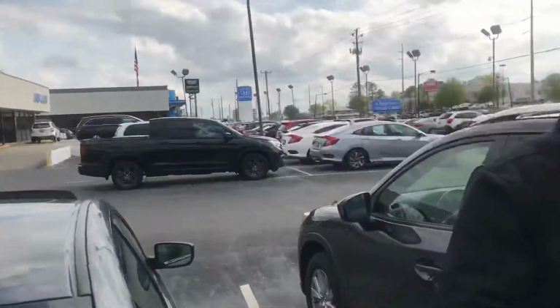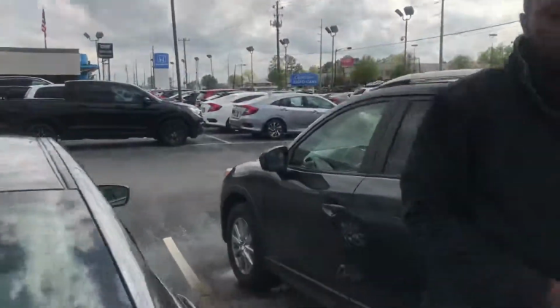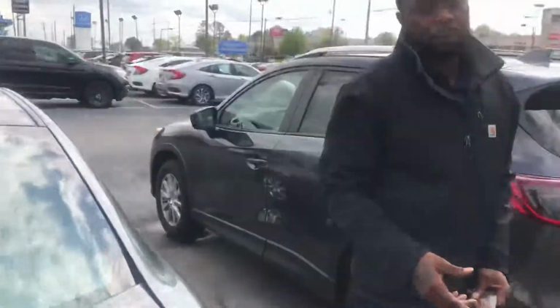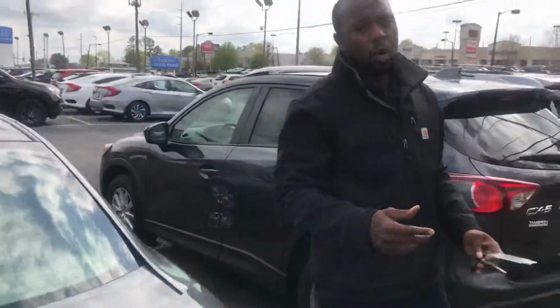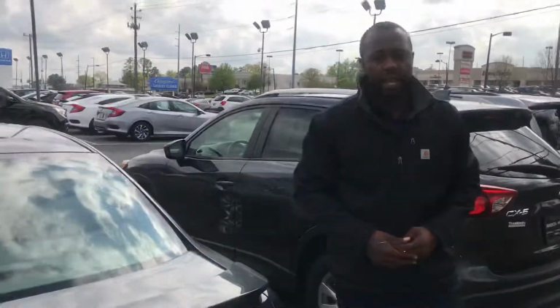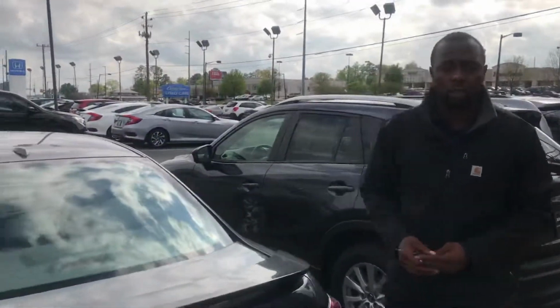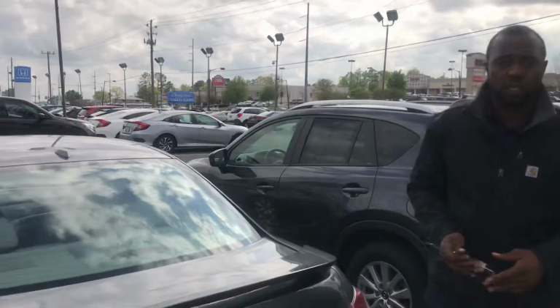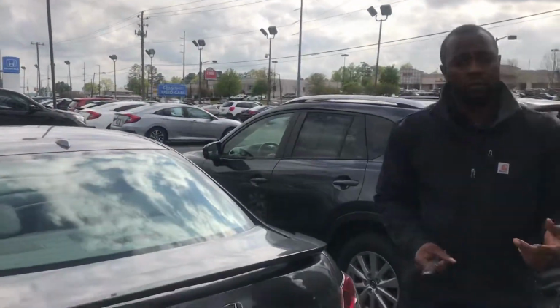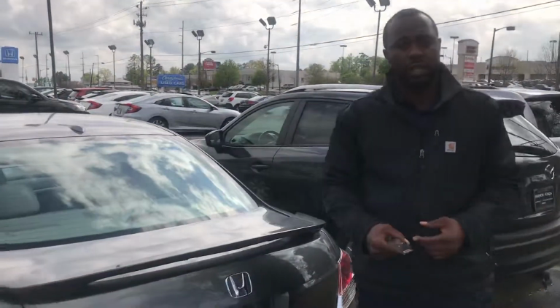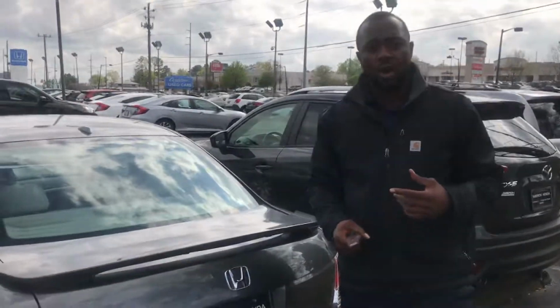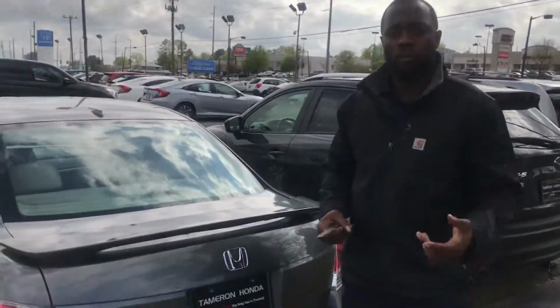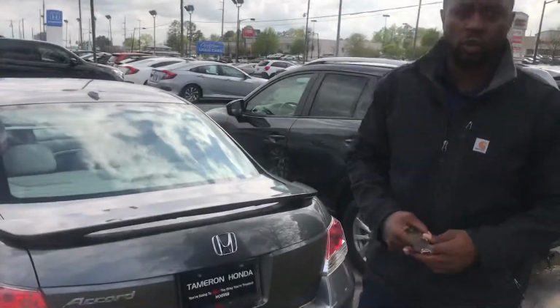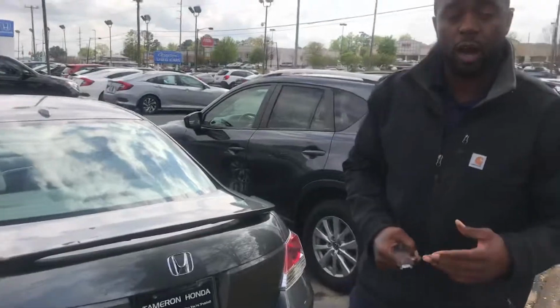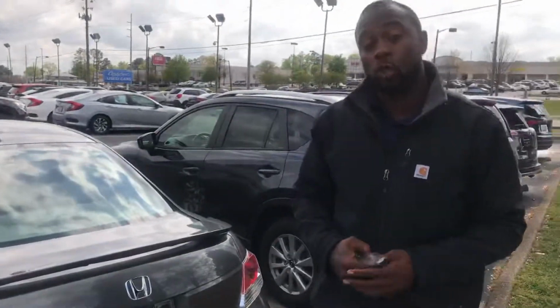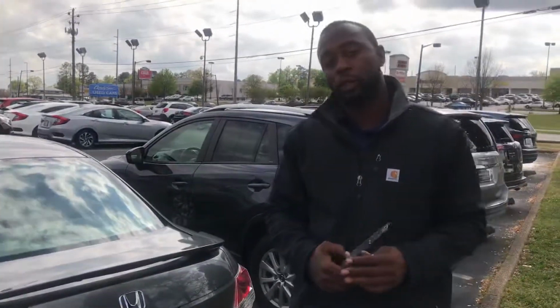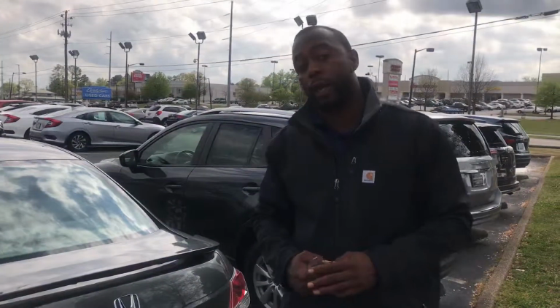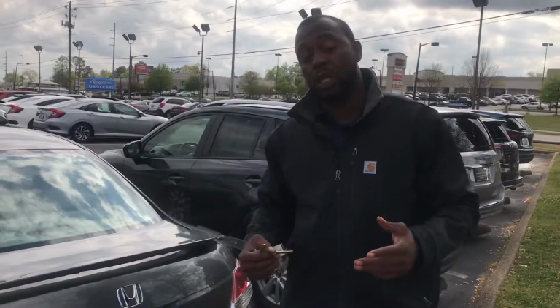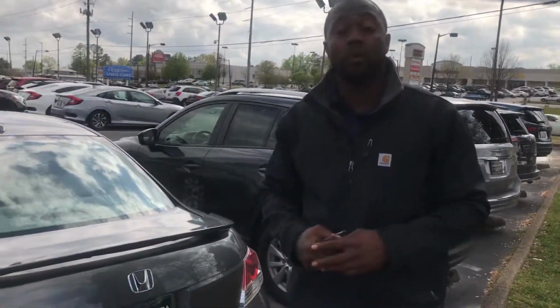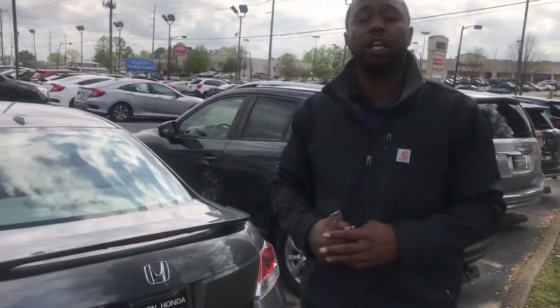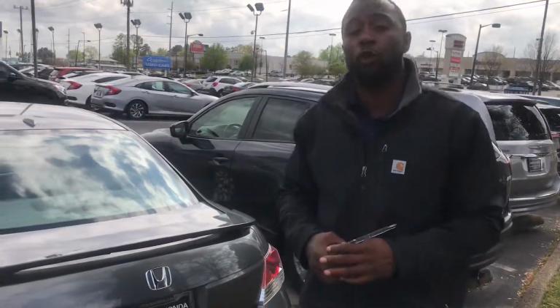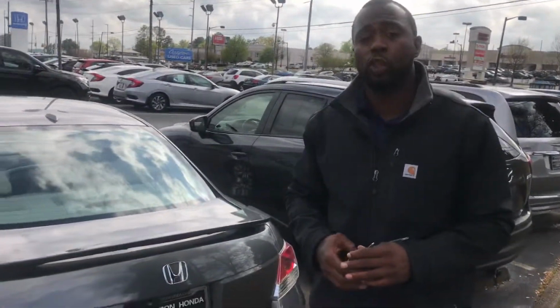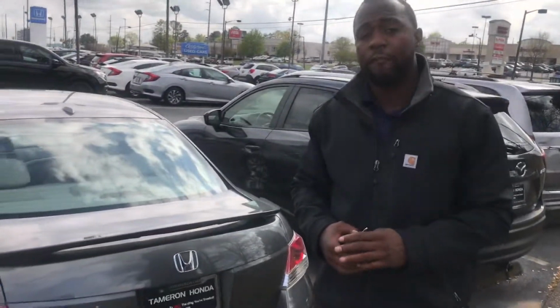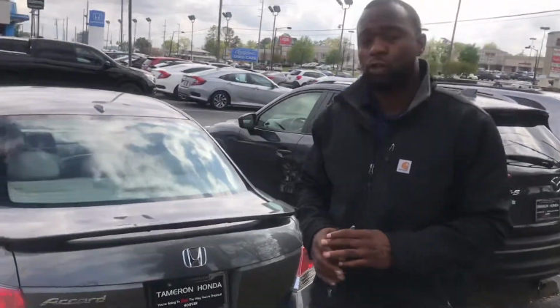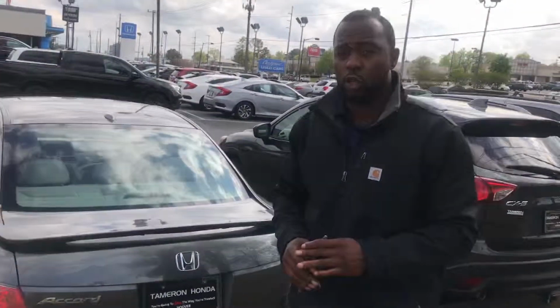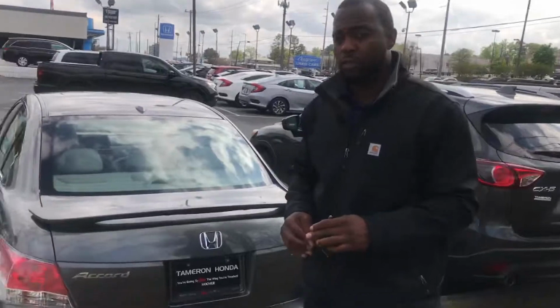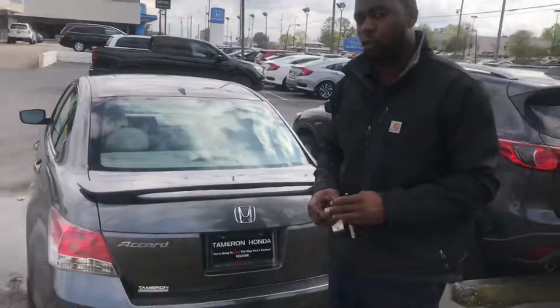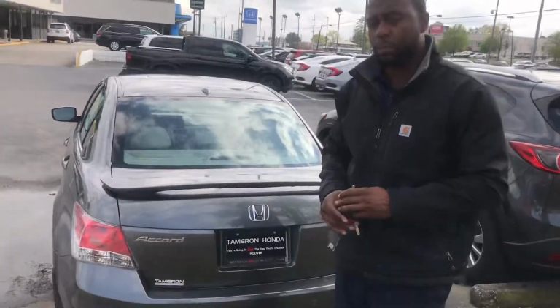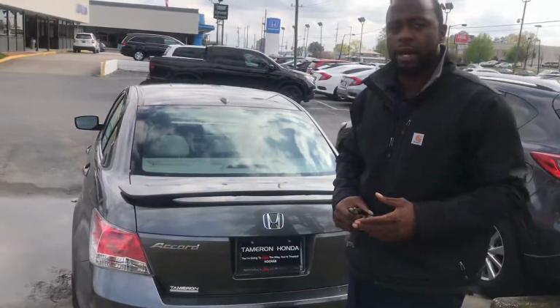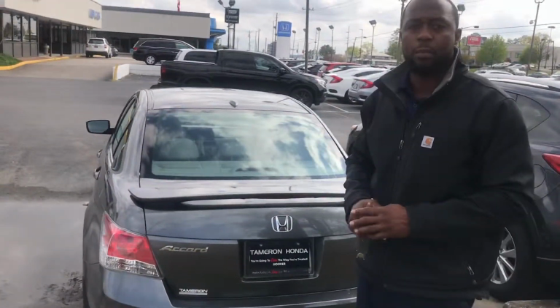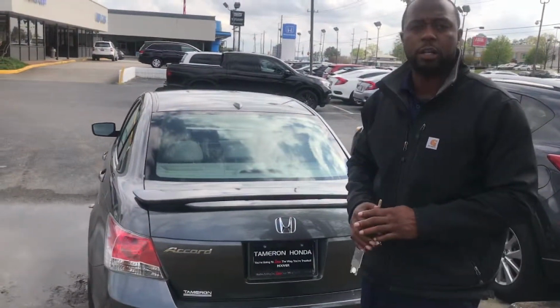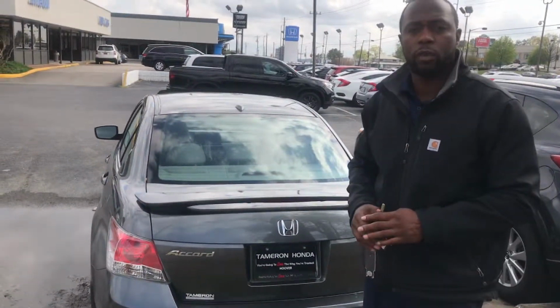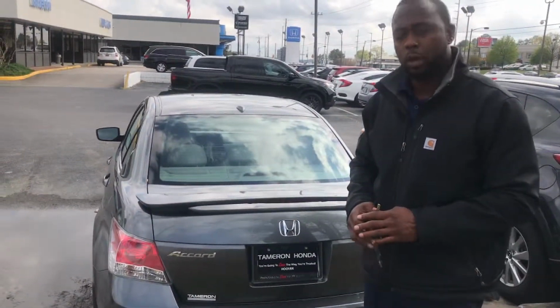So Cindy, when you get this message, please get a hold of me today at your earliest convenience. We'd definitely love to get you more familiar with your vehicle up close and personal. Once again, my number is area code 412-512-0564. This is Pat down here at Tamron Honda in Hoover.